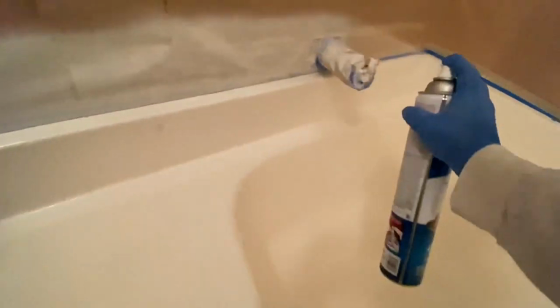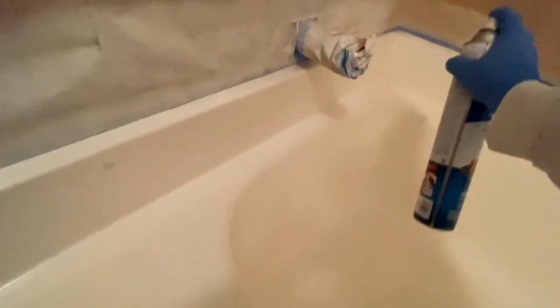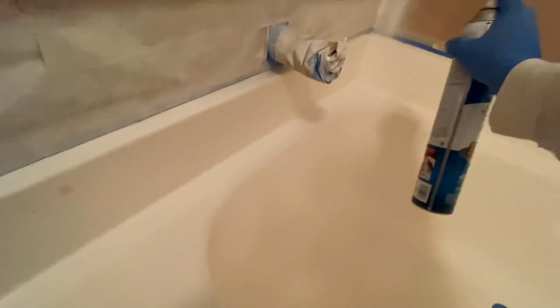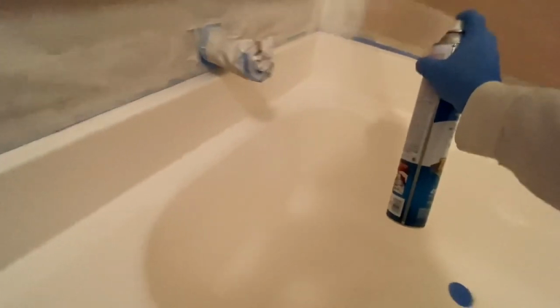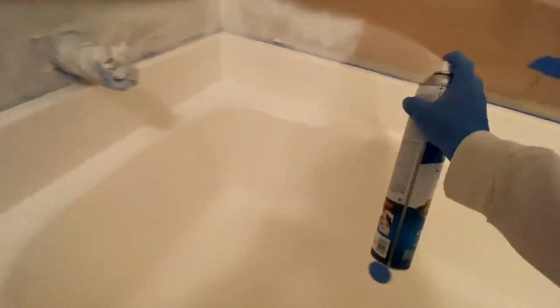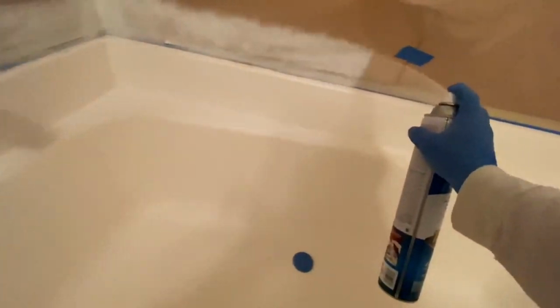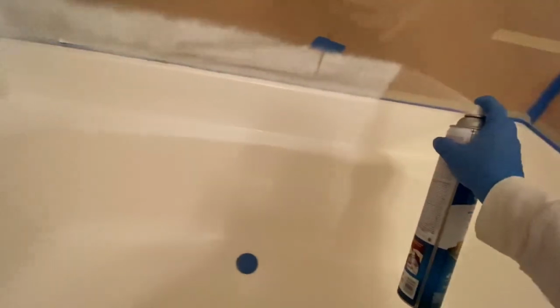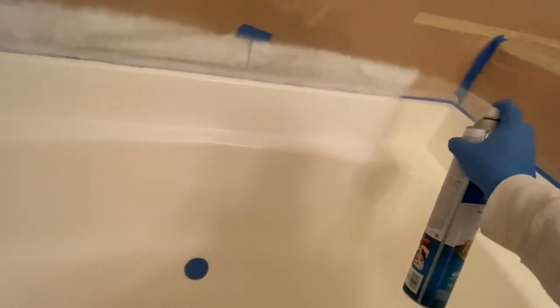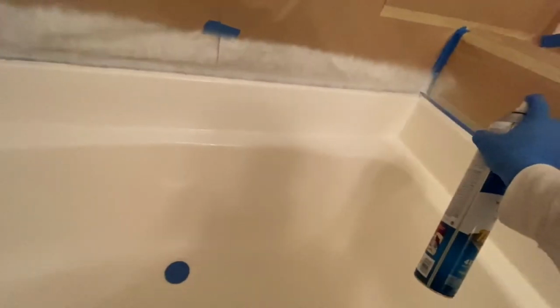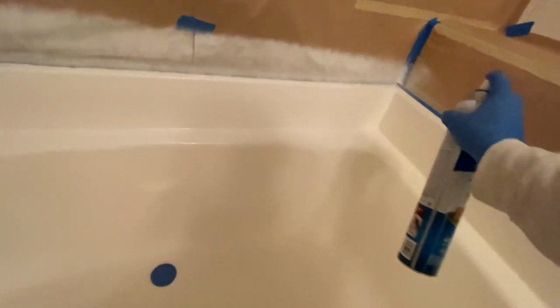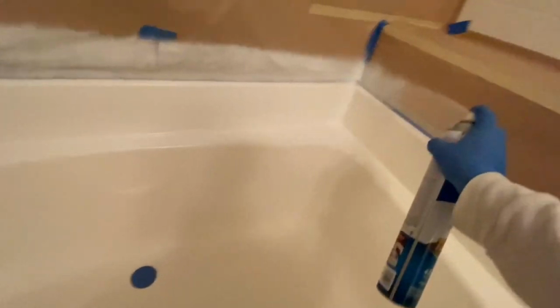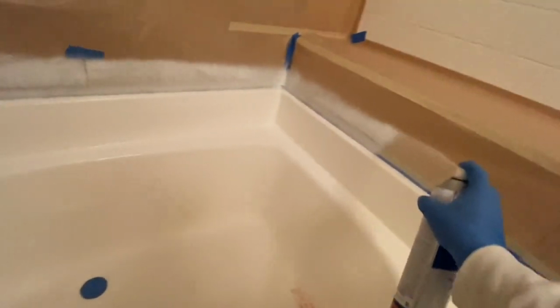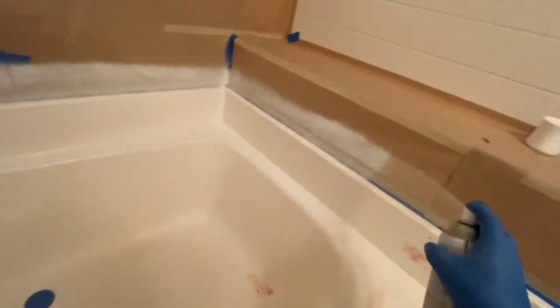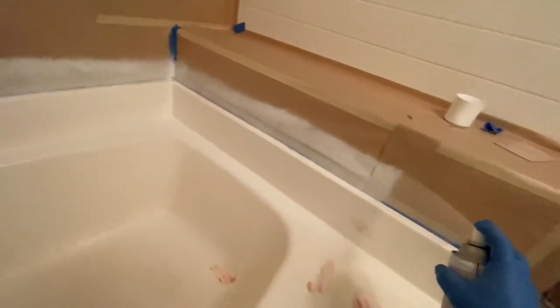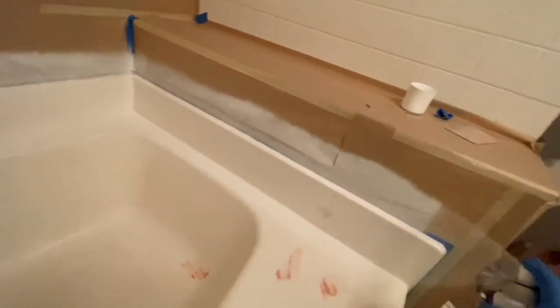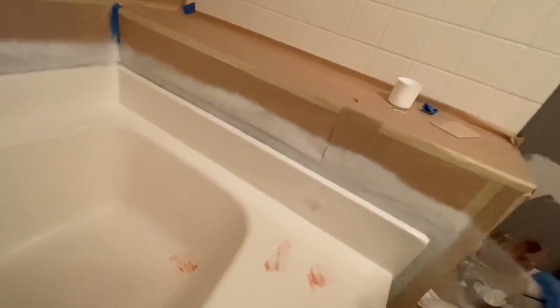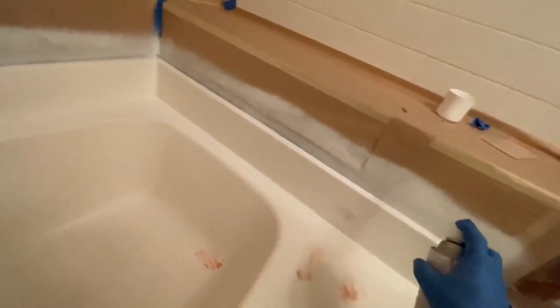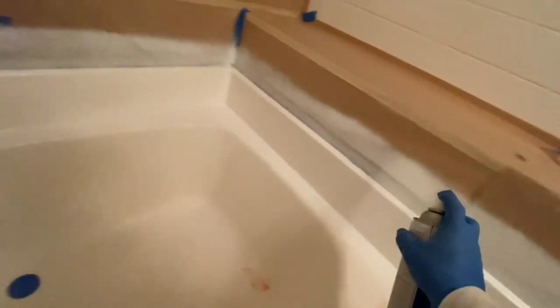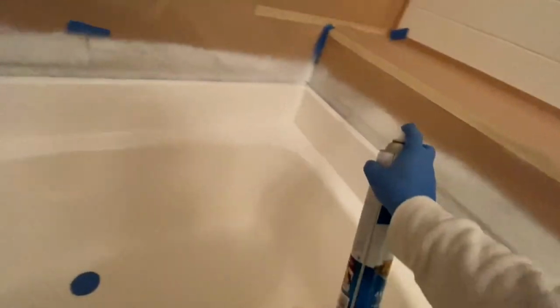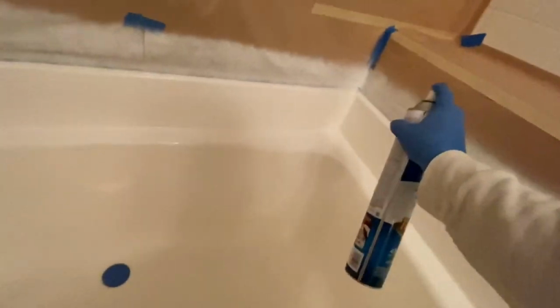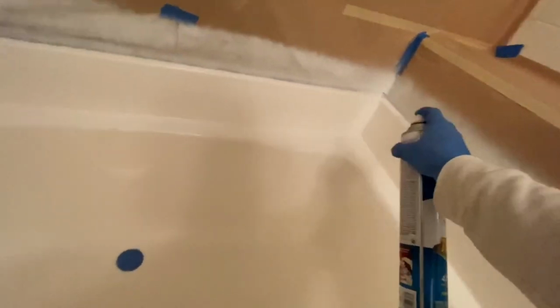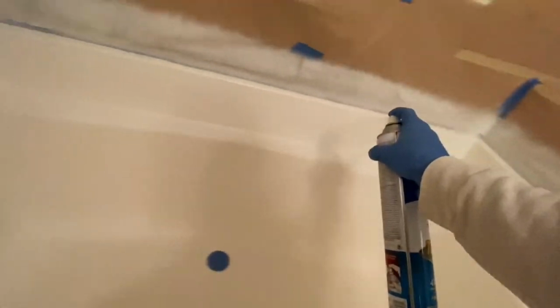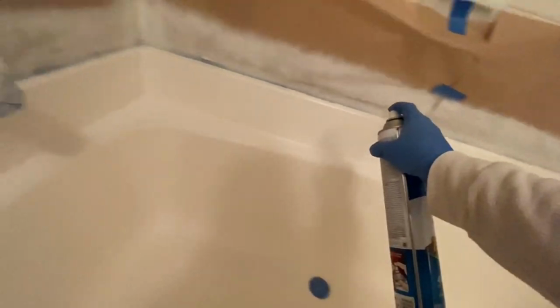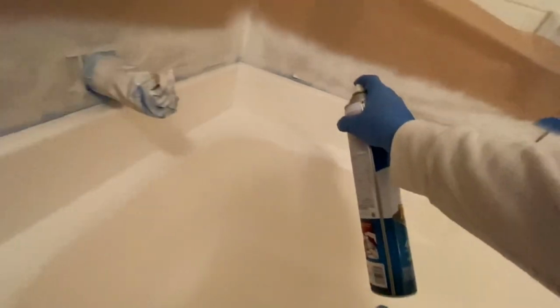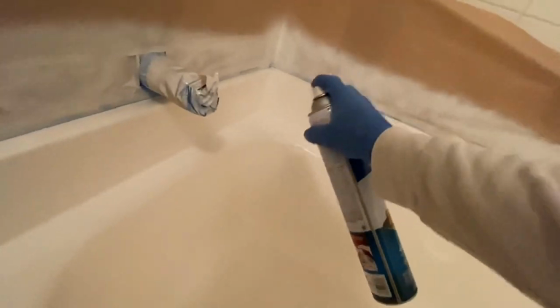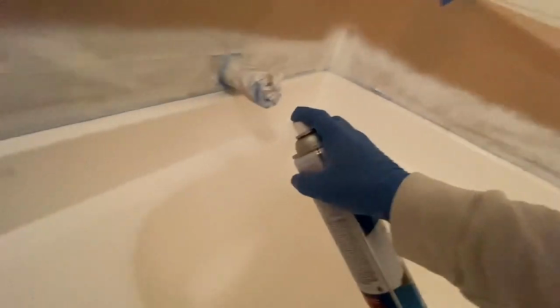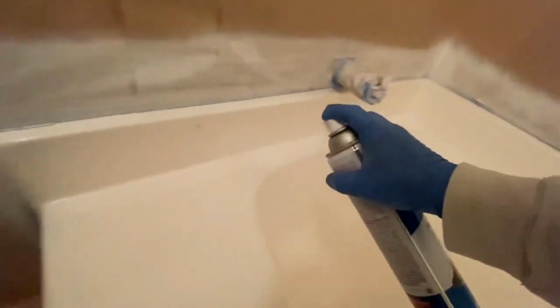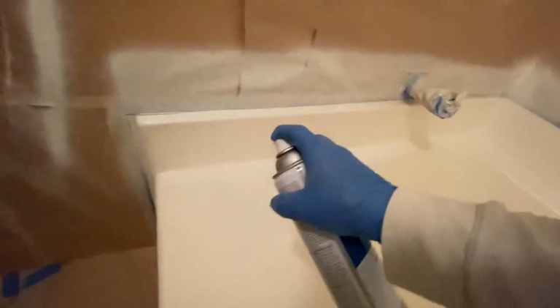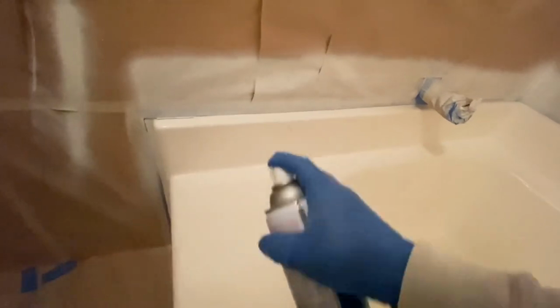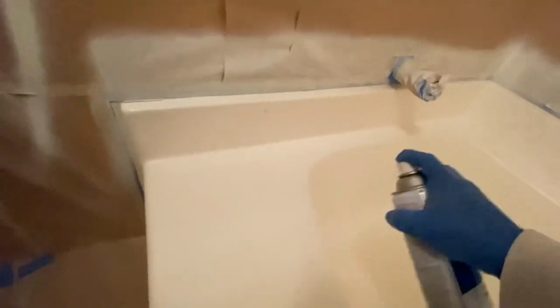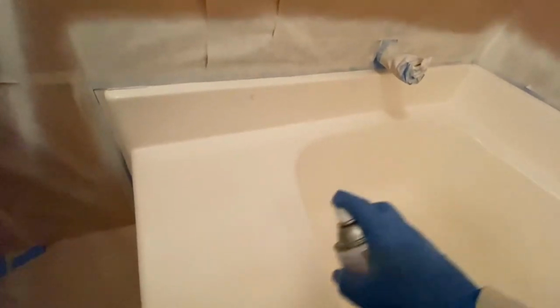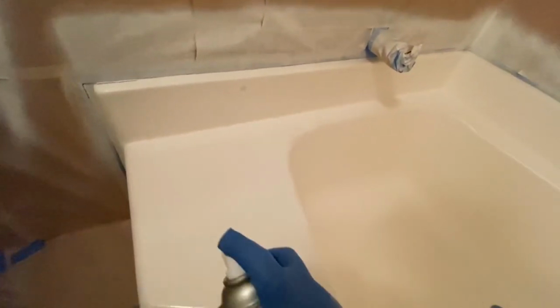So here I am spraying the Zinsser primer with the spray can. This is sold at Home Depot — I have not seen it anywhere else. This has got the wider spray nozzle which allows me to get more coverage, kind of like I'm spraying out of my gun.